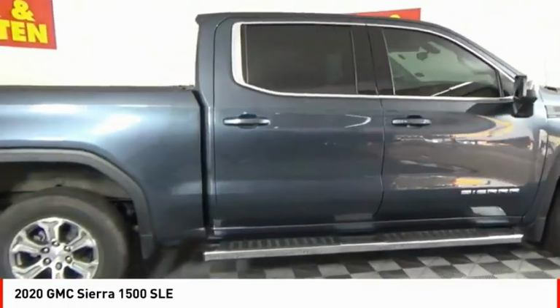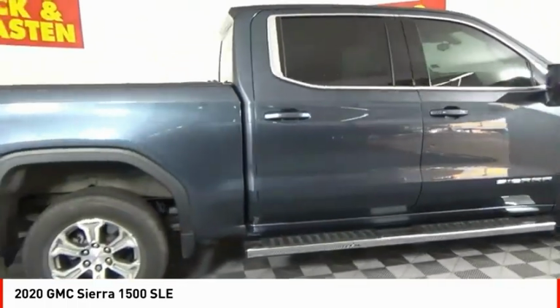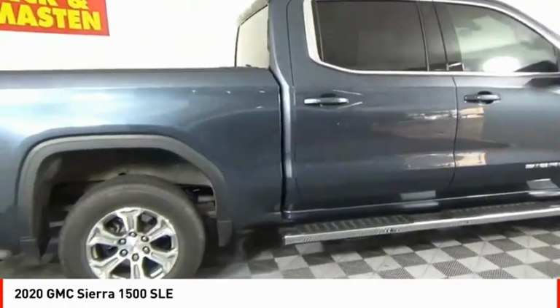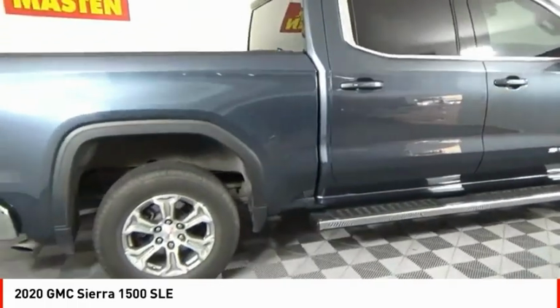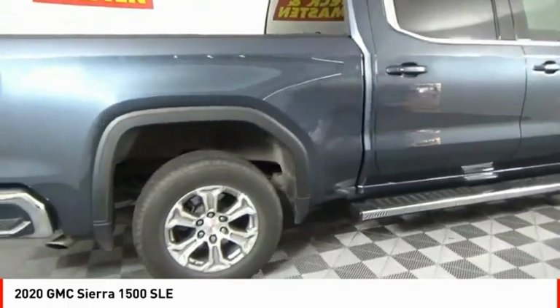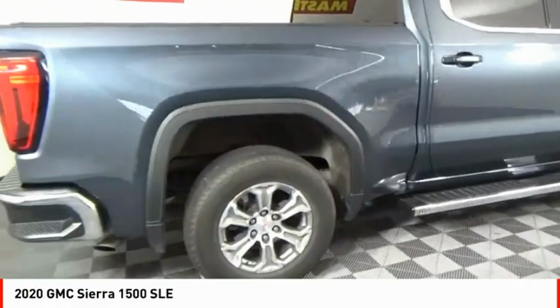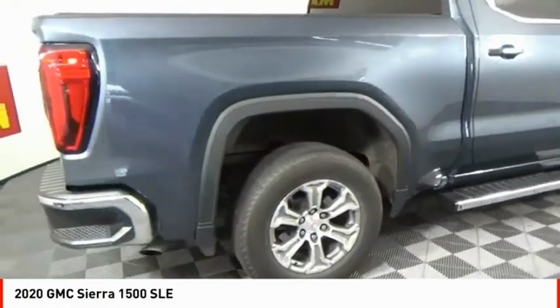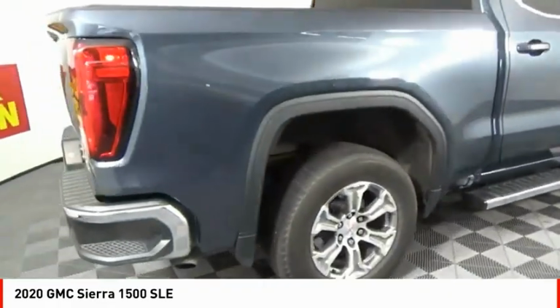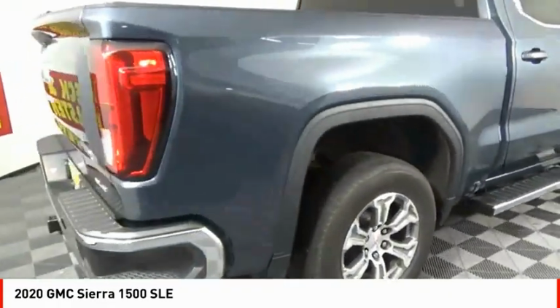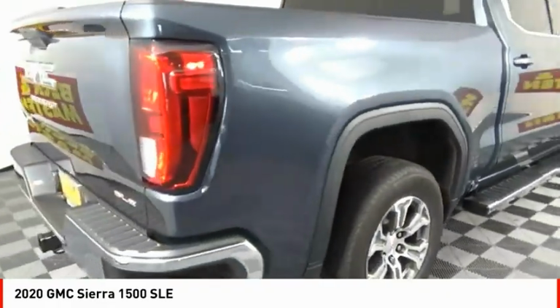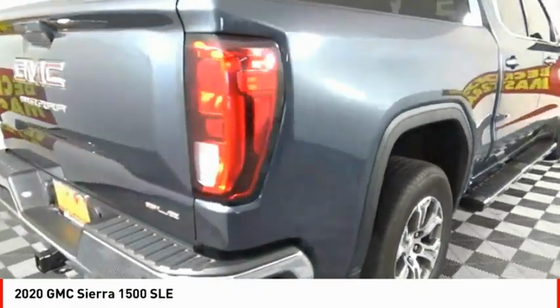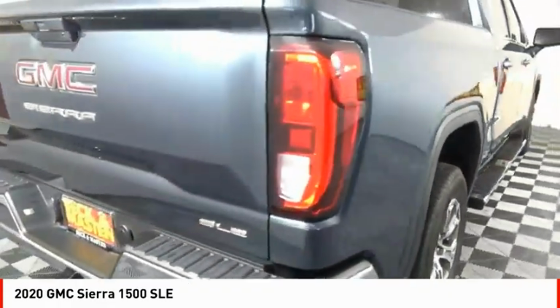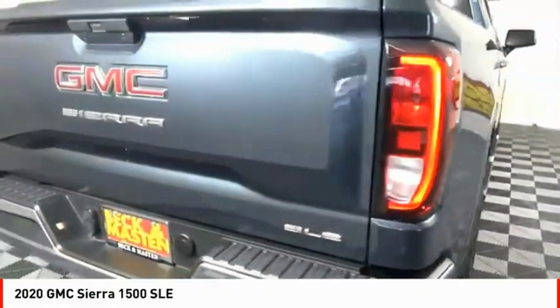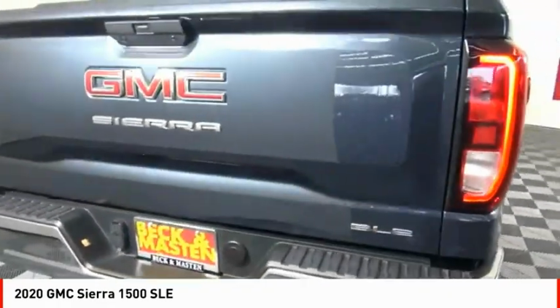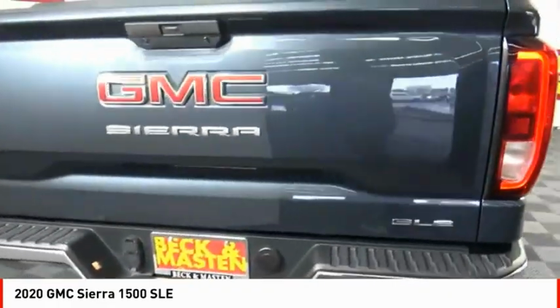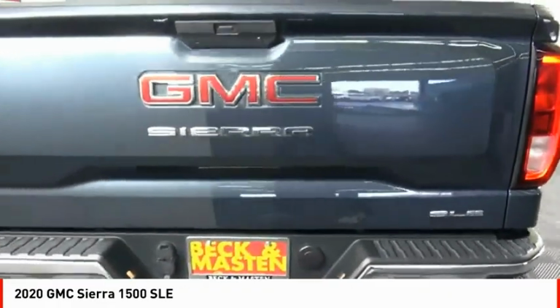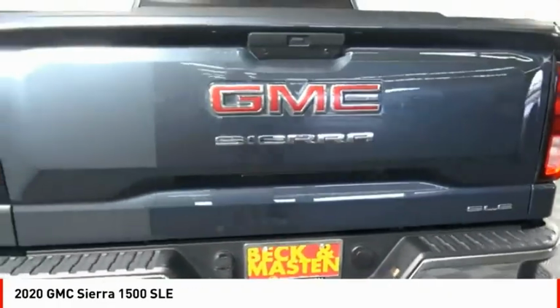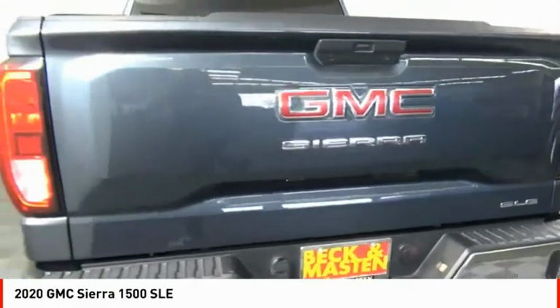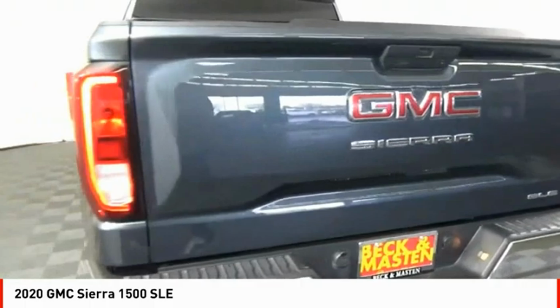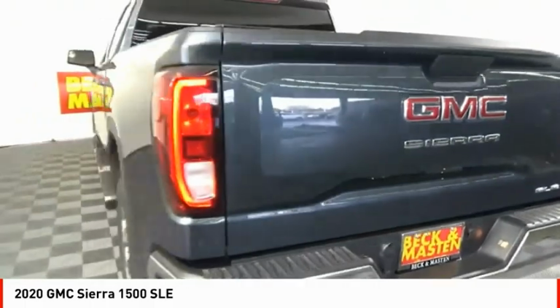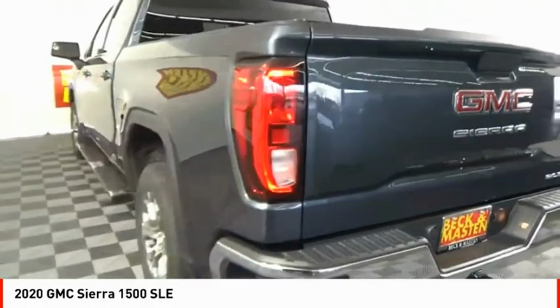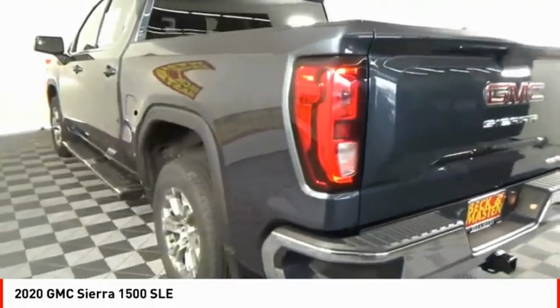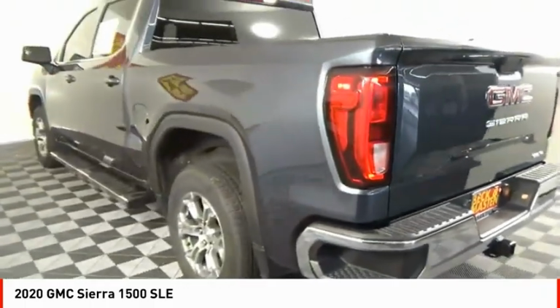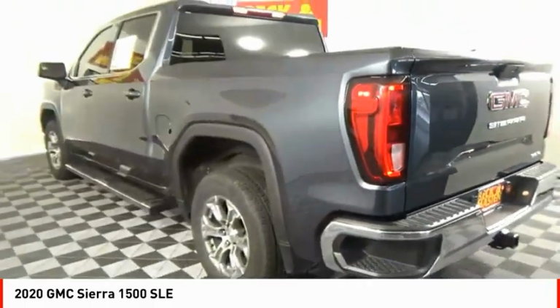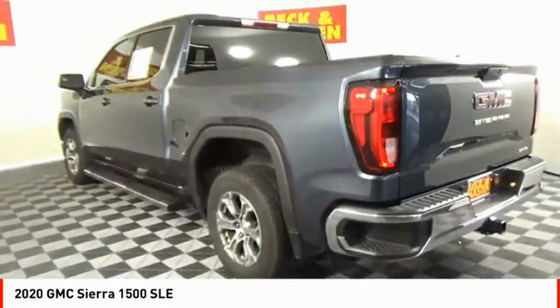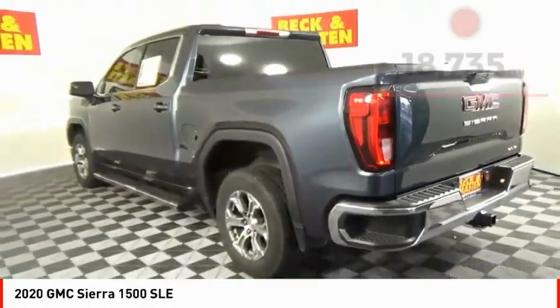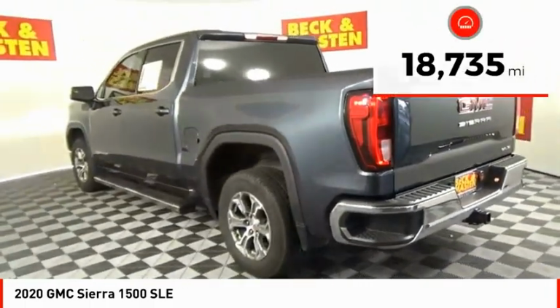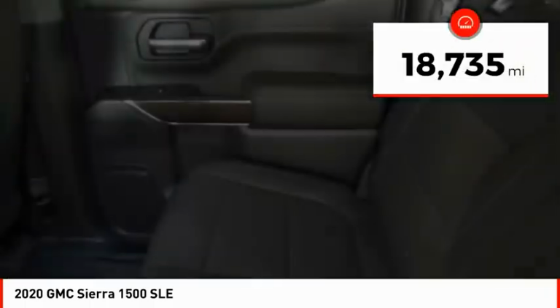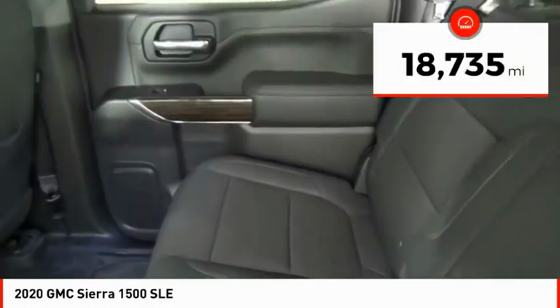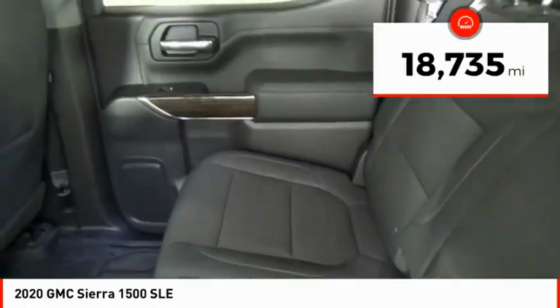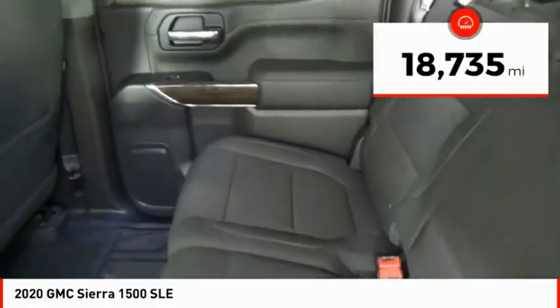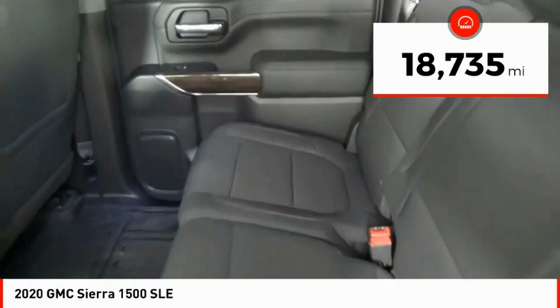the GMC Sierra provides a wide range of features for you to enjoy. Power and advanced technology can both be found in this fantastic truck. This vehicle has less than 20,000 miles.